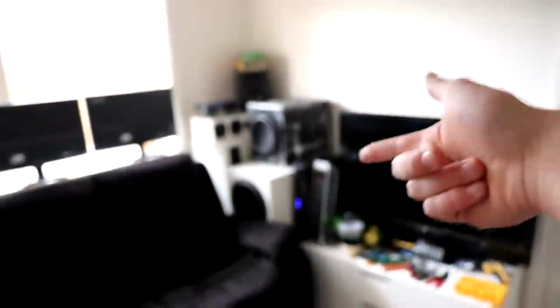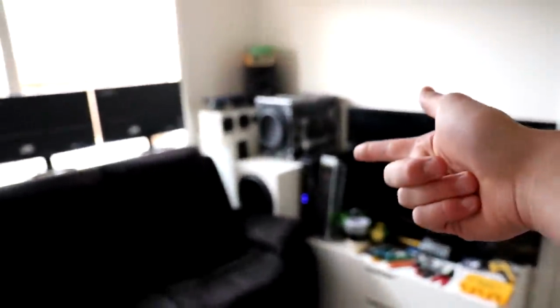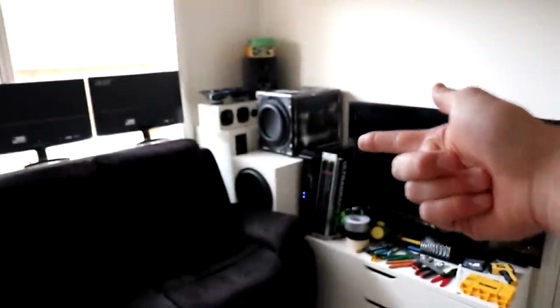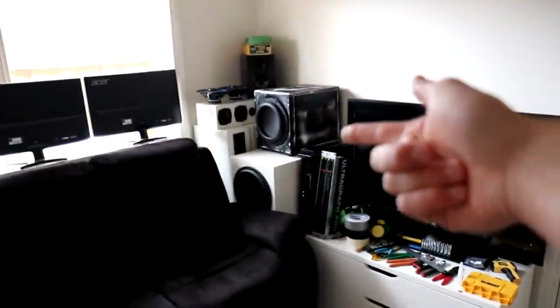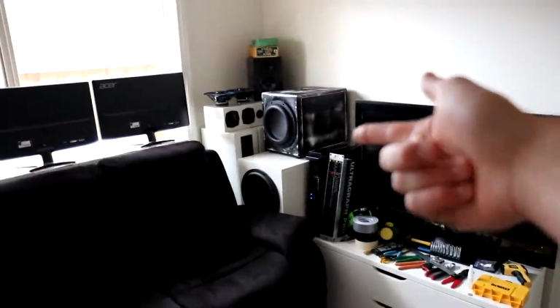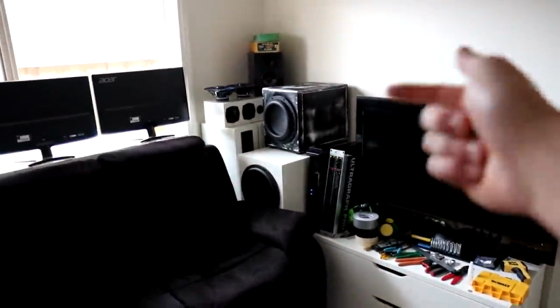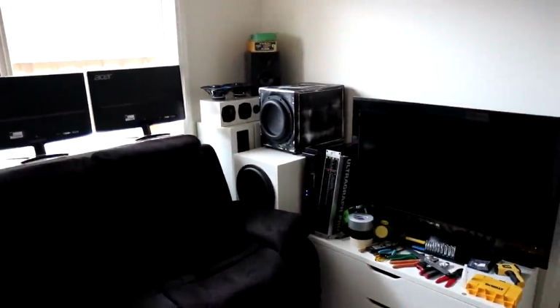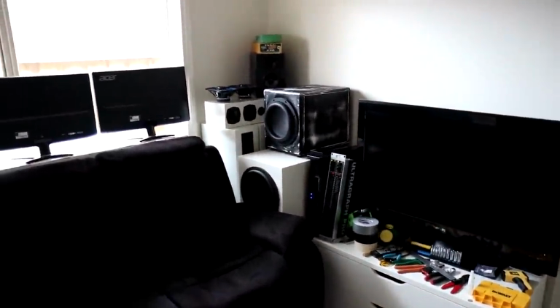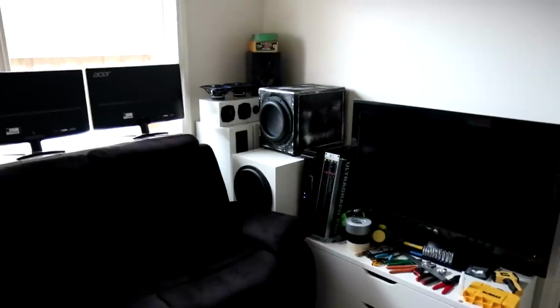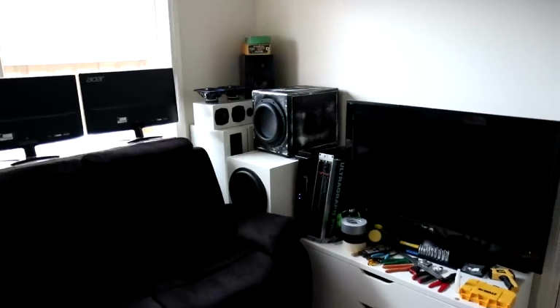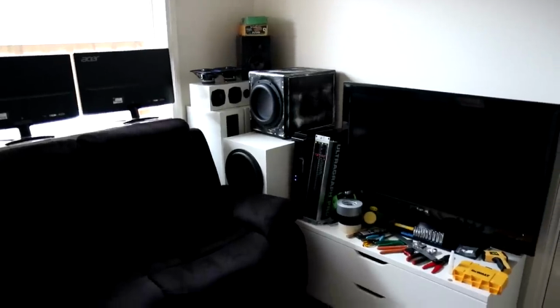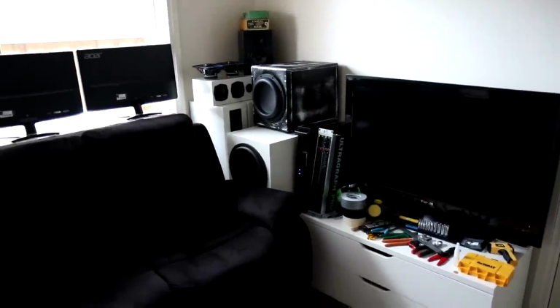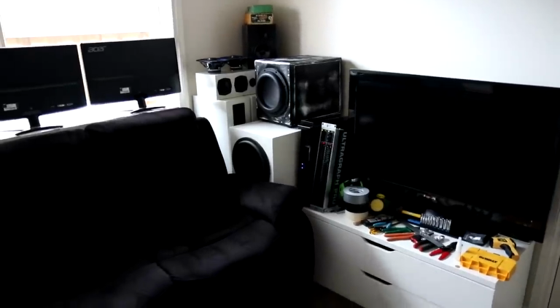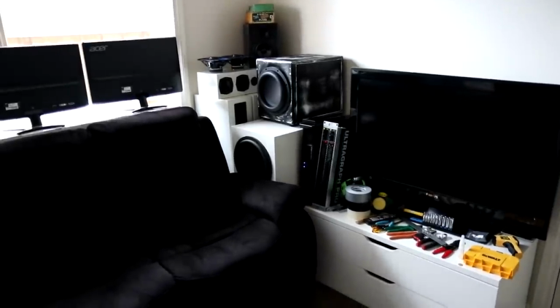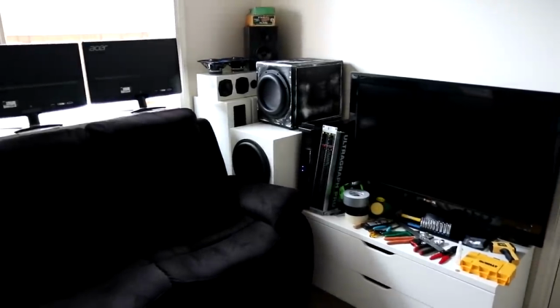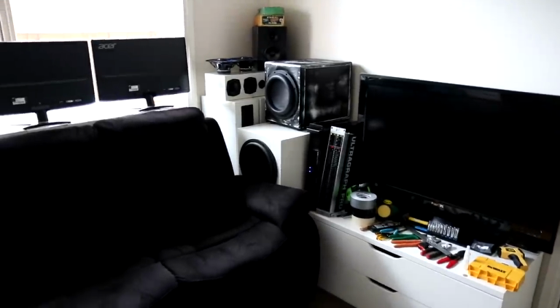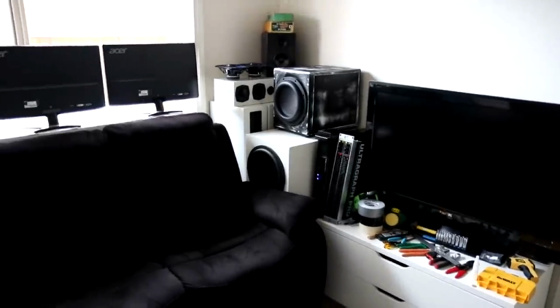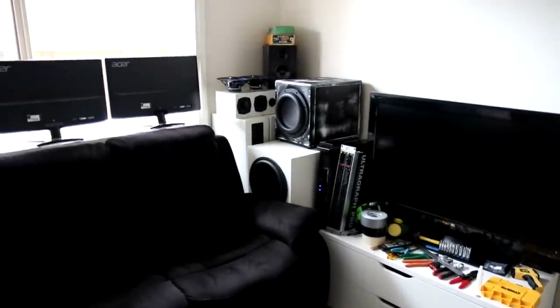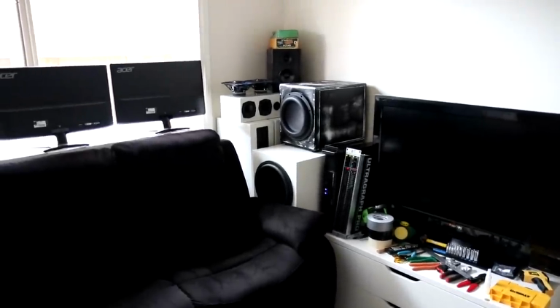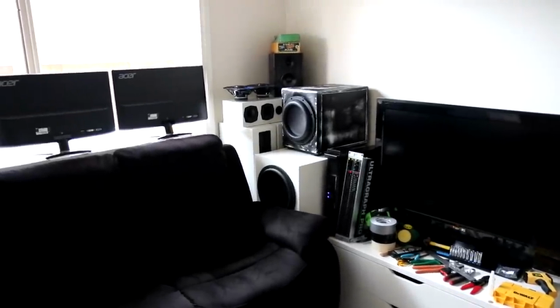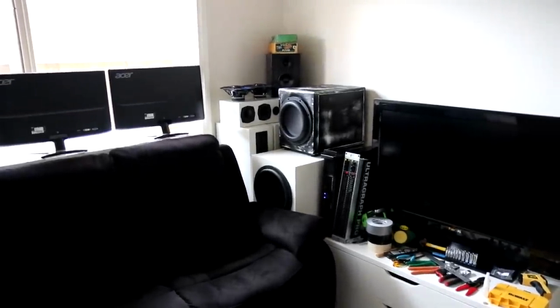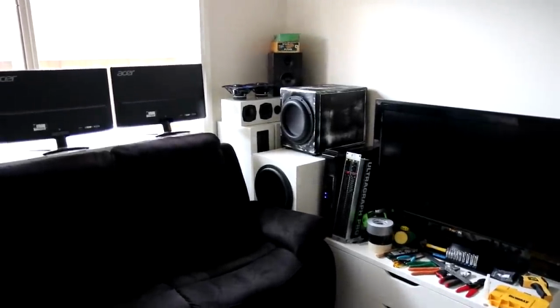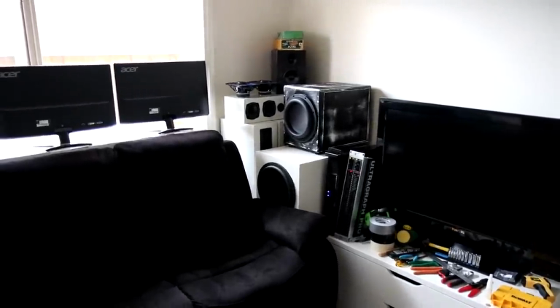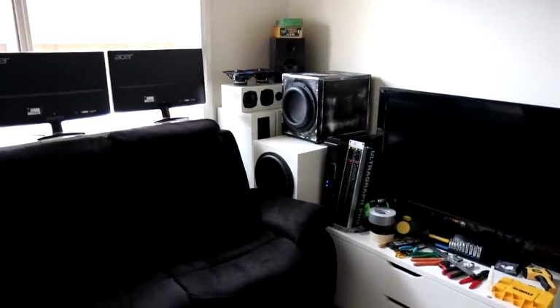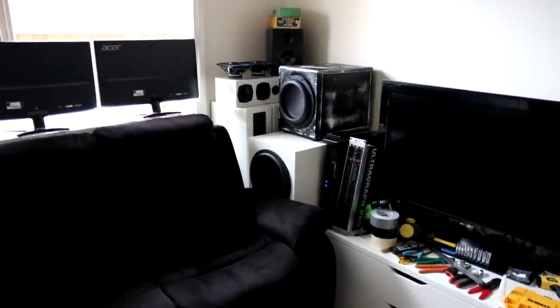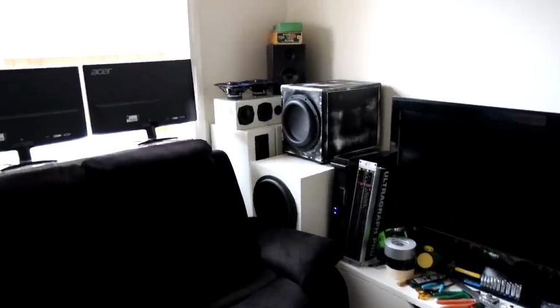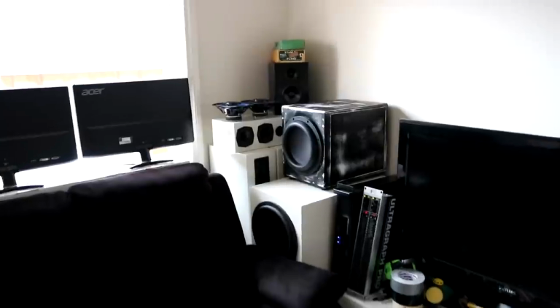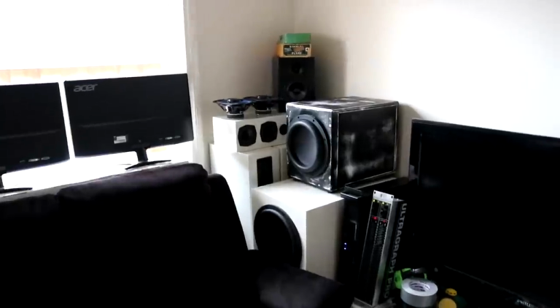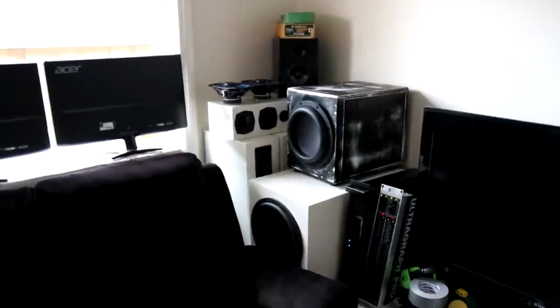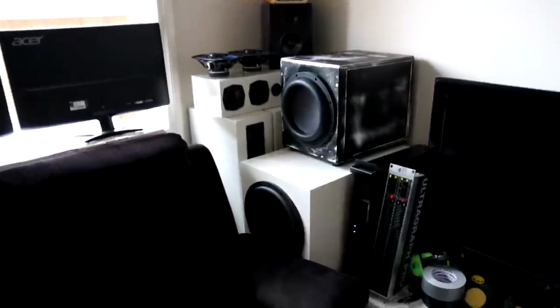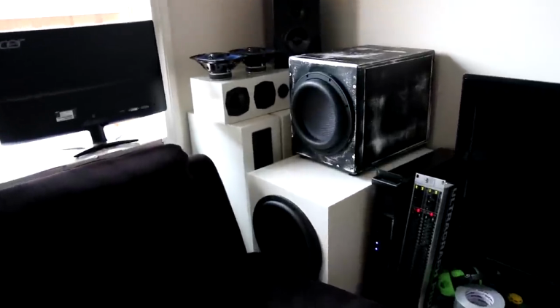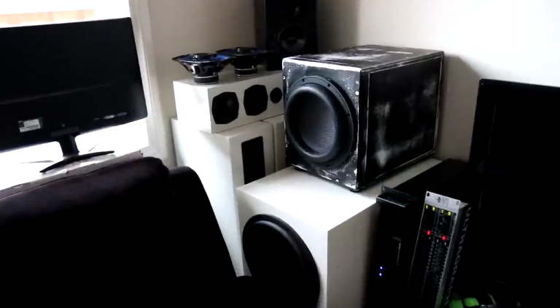We're going to be pulling apart the speakers over there. So if you're interested in that, make sure to chuck a like on and subscribe to my channel if you haven't already. And with that being said, let's do it.